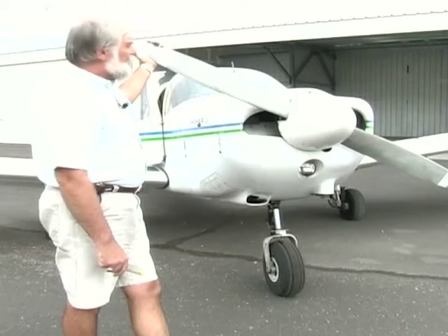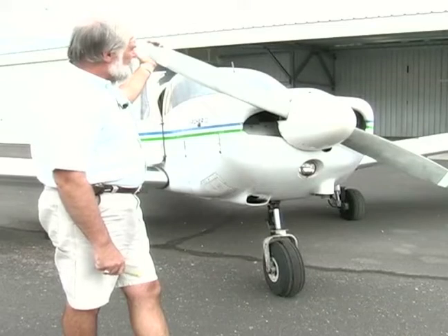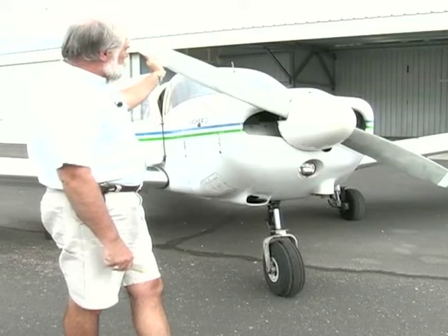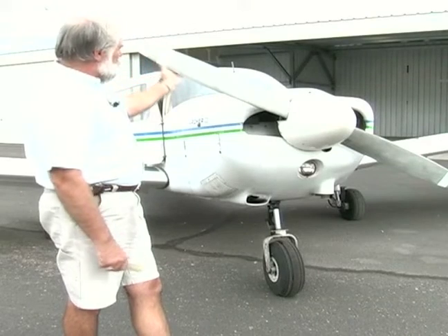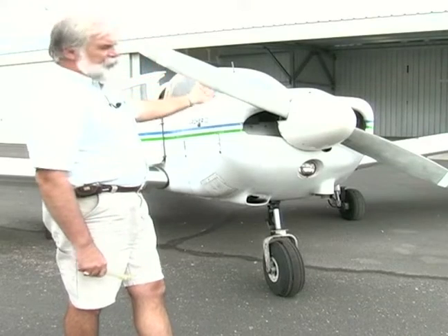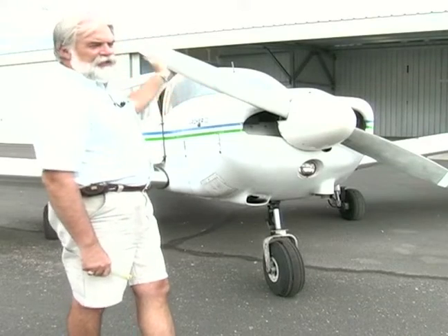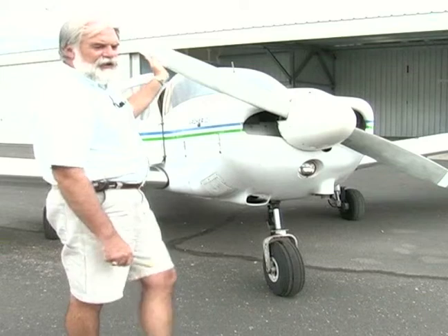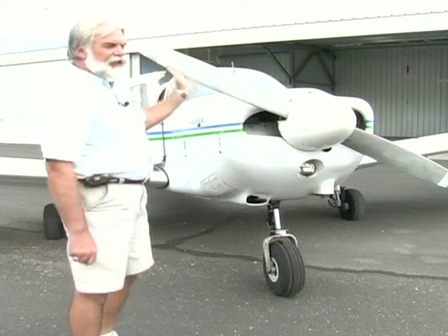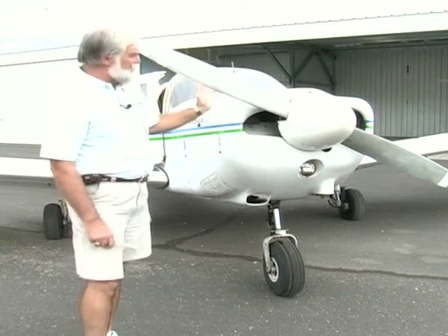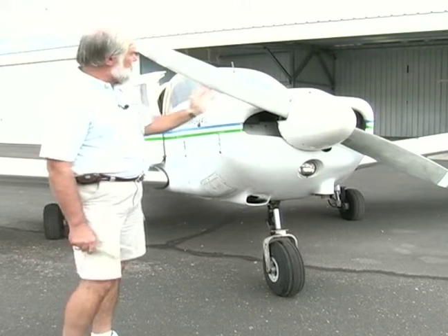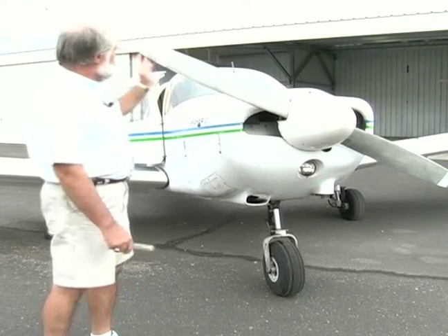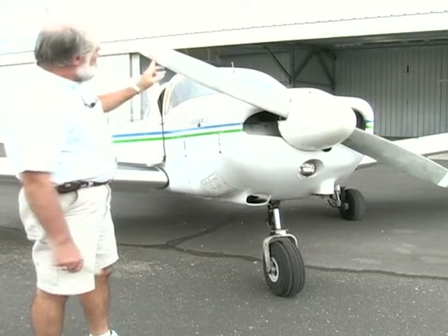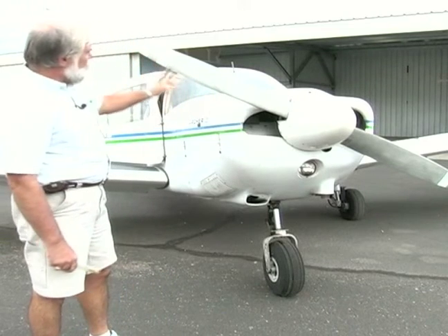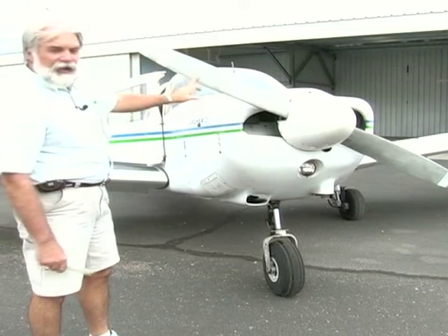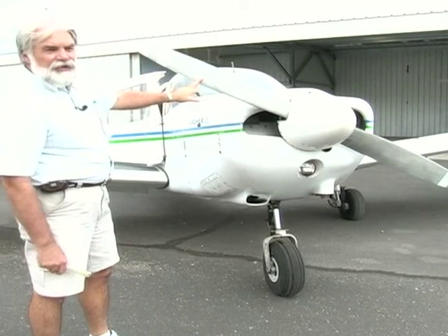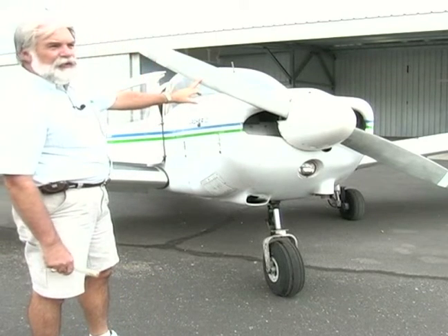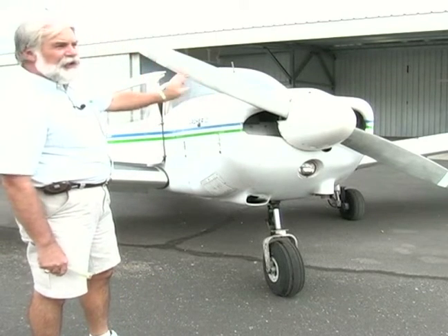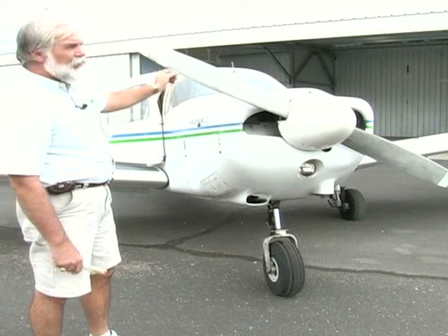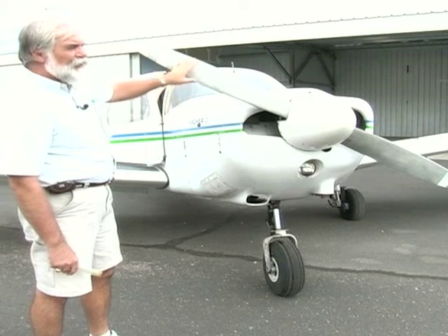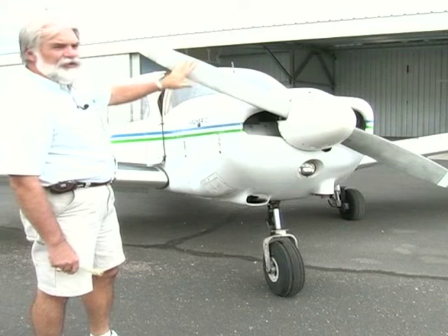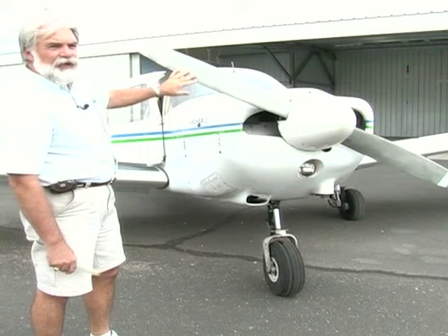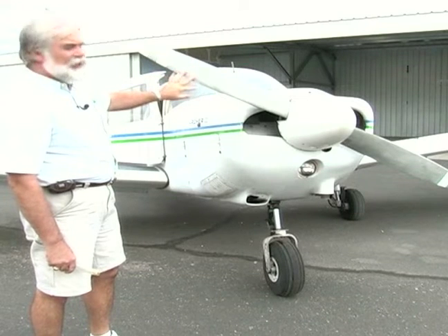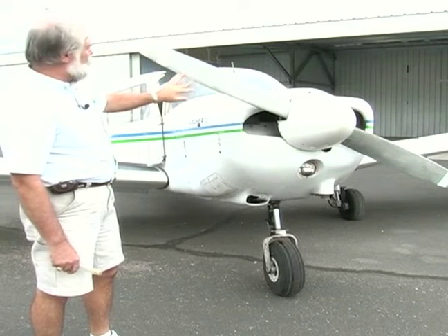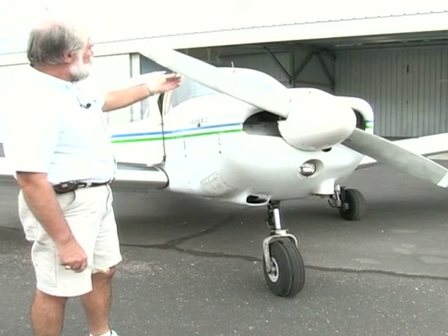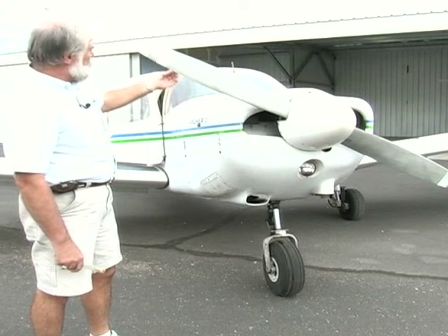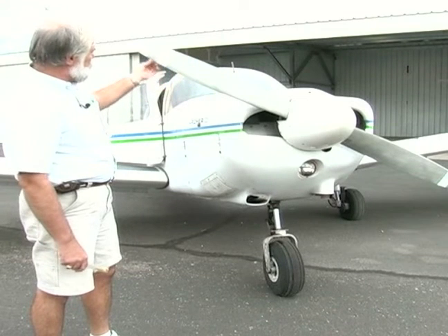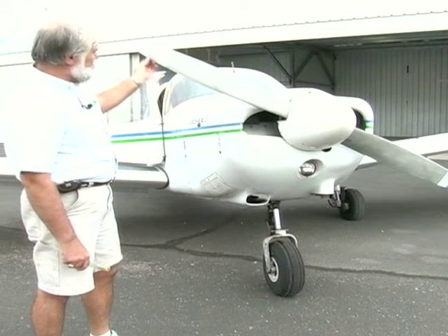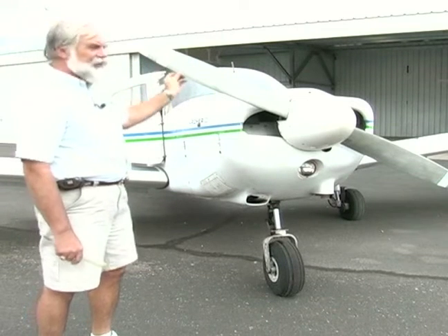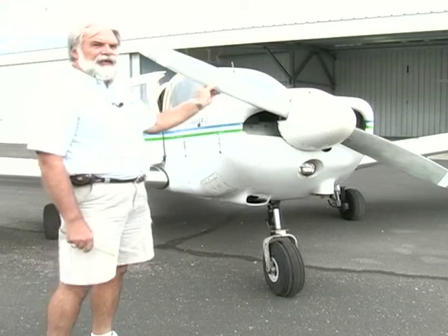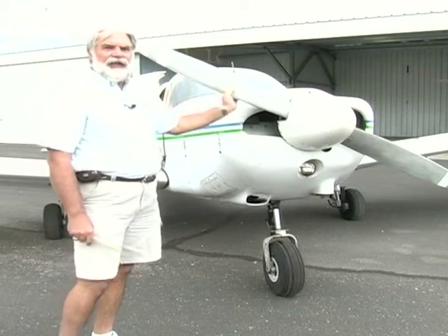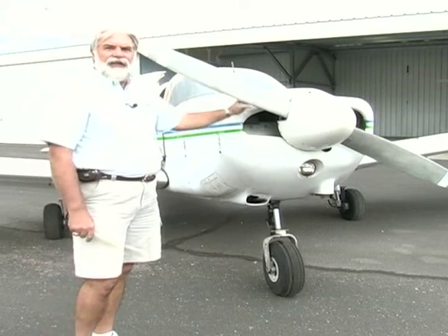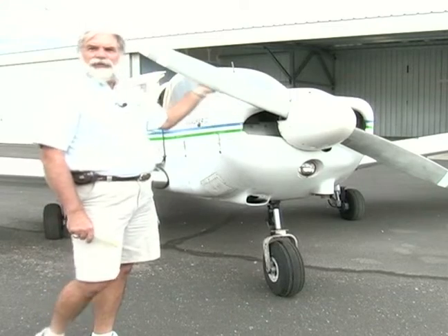On the front of the airplane, what we want to check is the leading edge of the propeller. Between 8 and 10 inches is the most critical point for cracks or stress on the airplane, so we want to make sure that there are no nicks or anything like that.